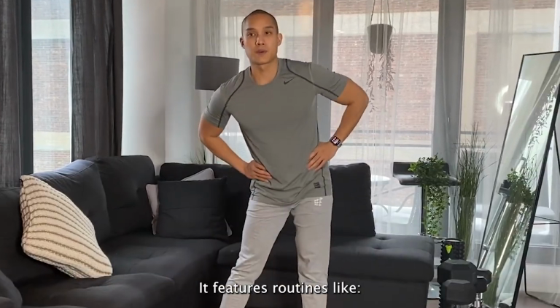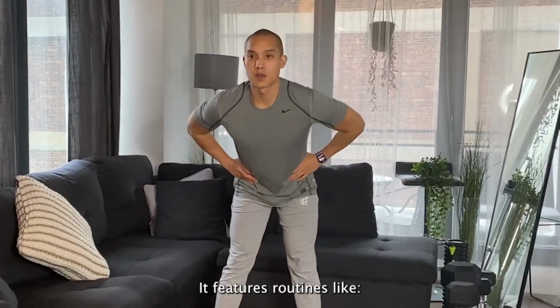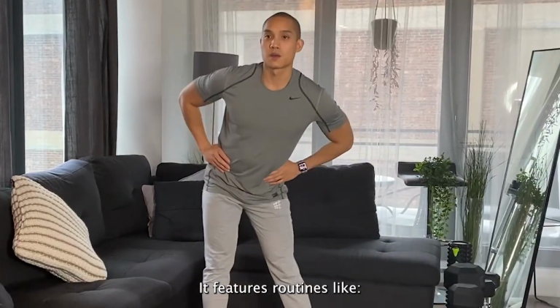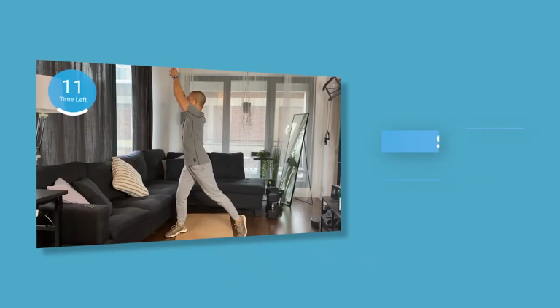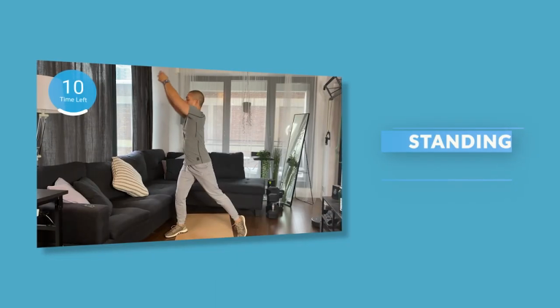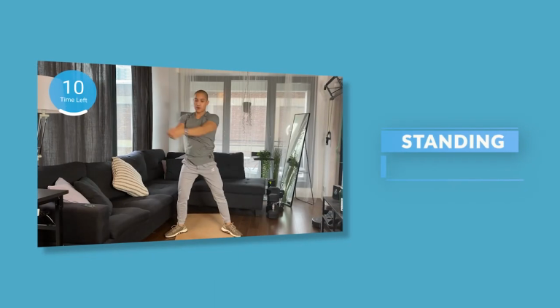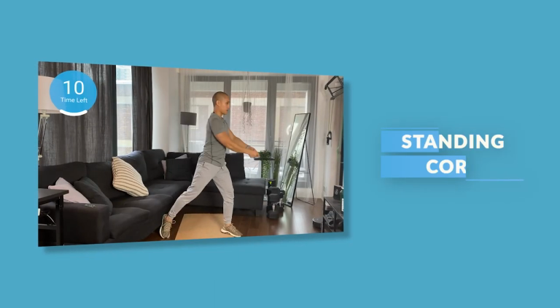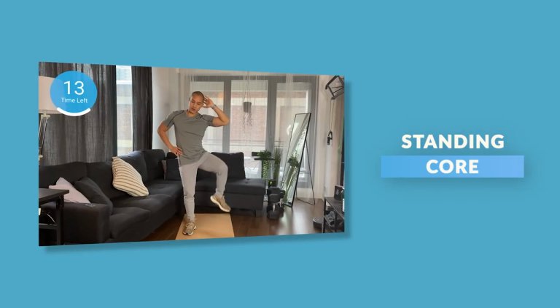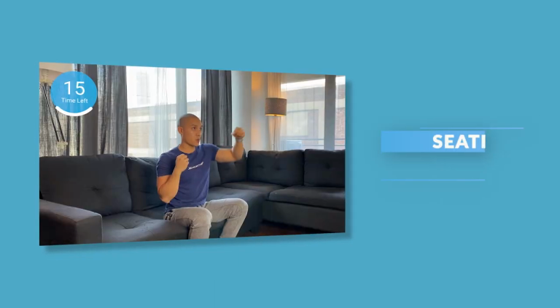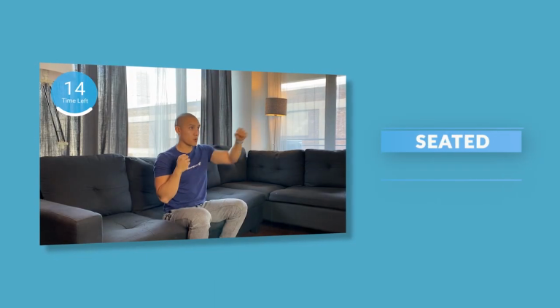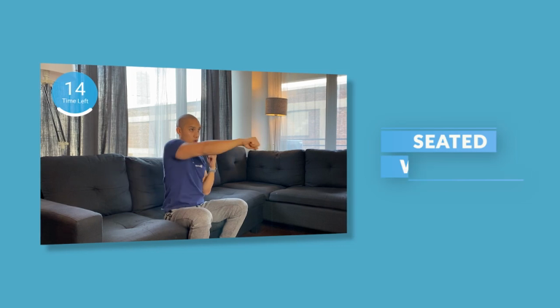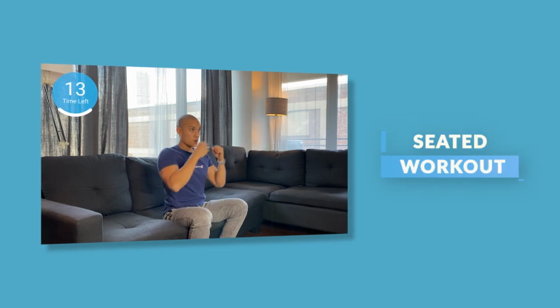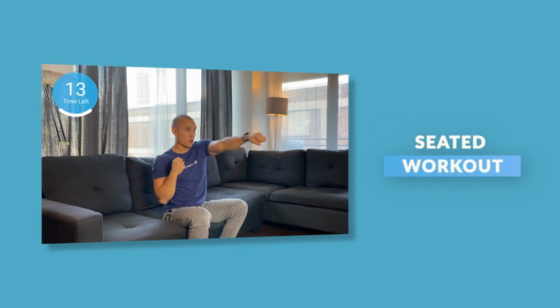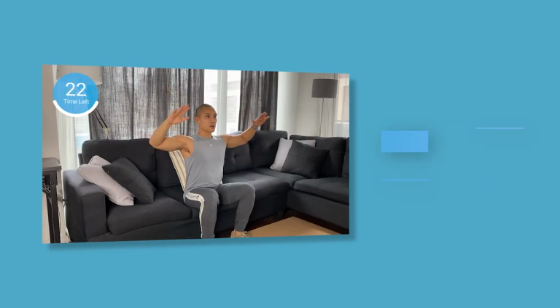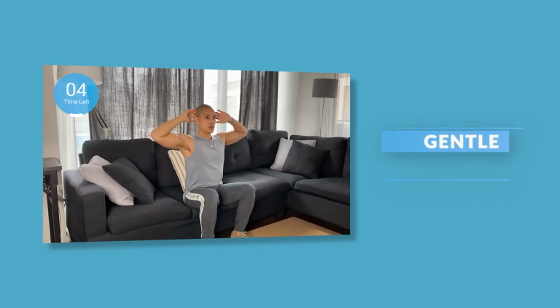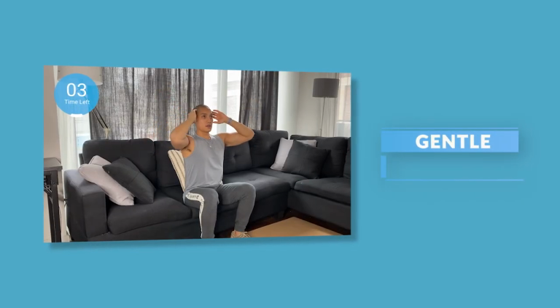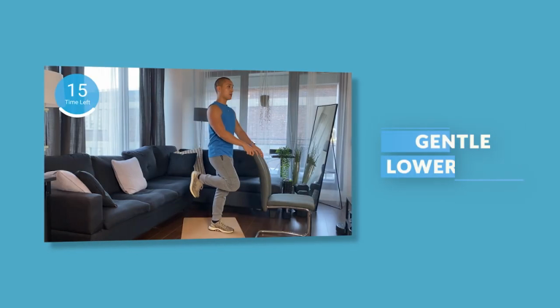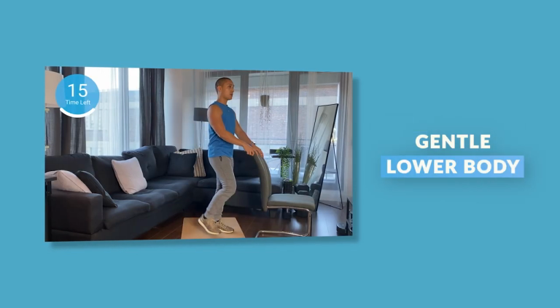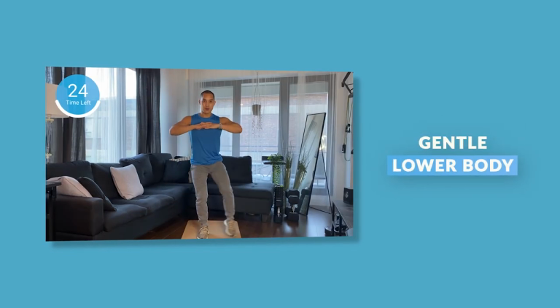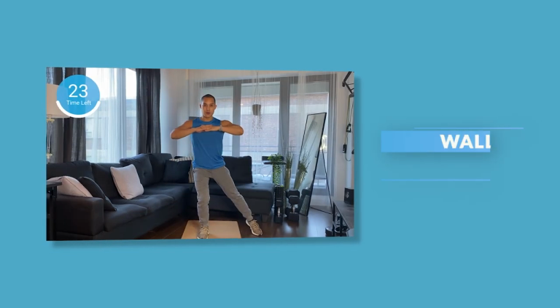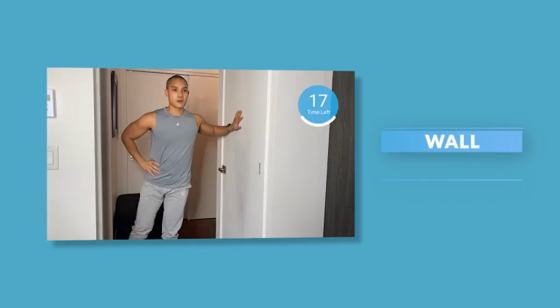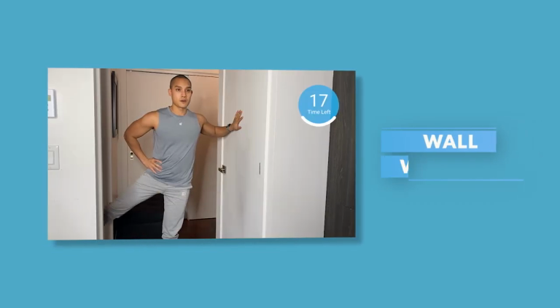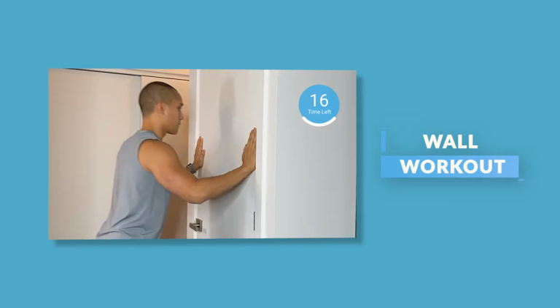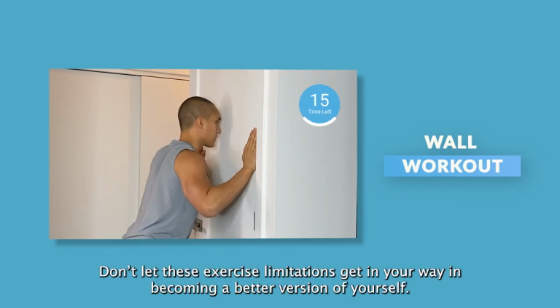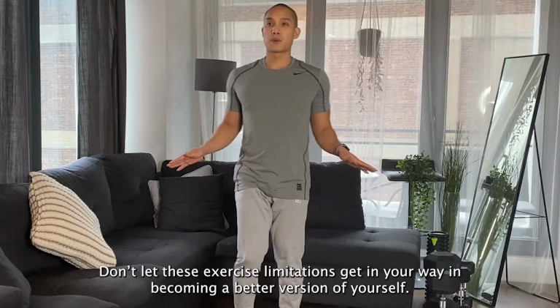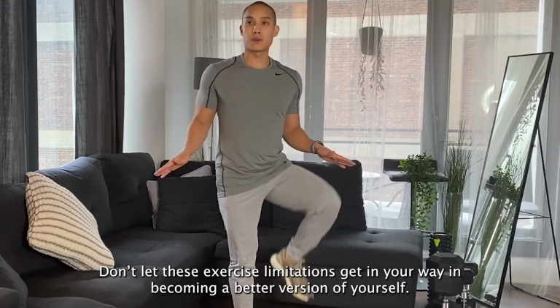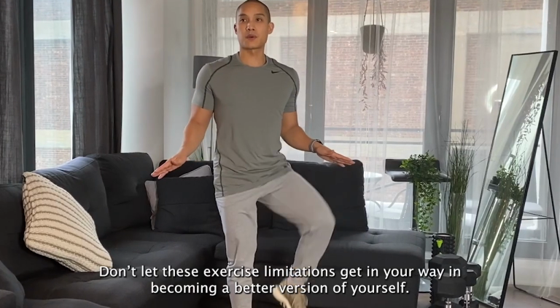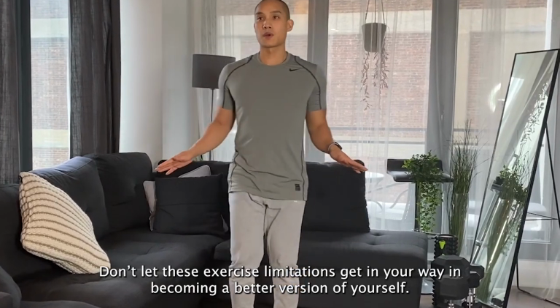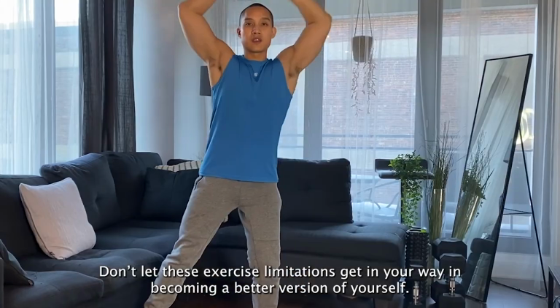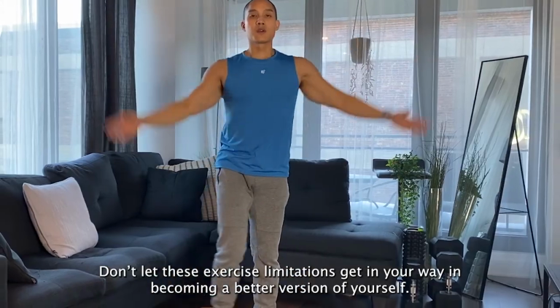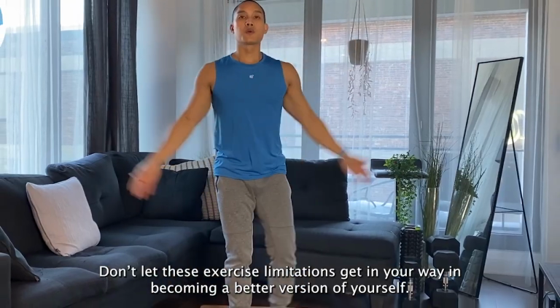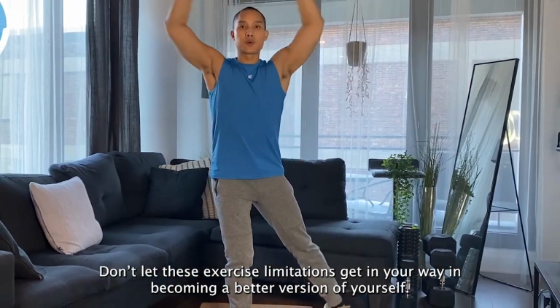It features routines like standing-only core and abs, seated-only upper body and mobility, a very gentle leg routine, and my very popular wall workout routine. Don't let exercise limitations get in your way of becoming a better version of yourself.